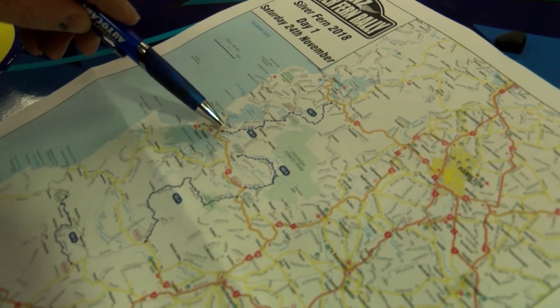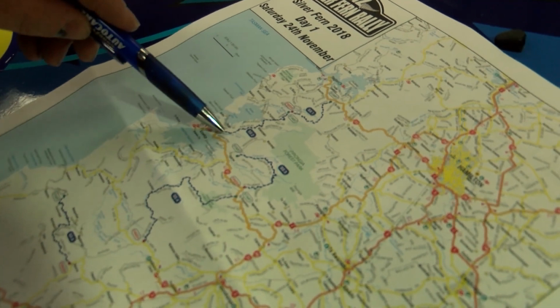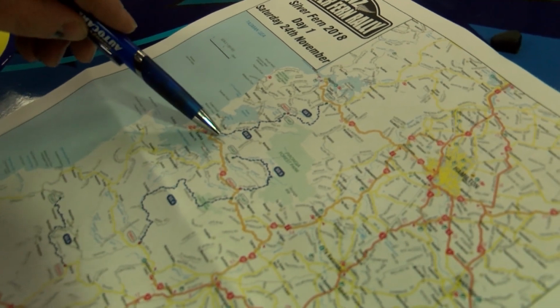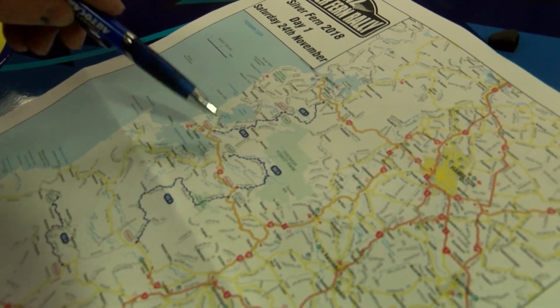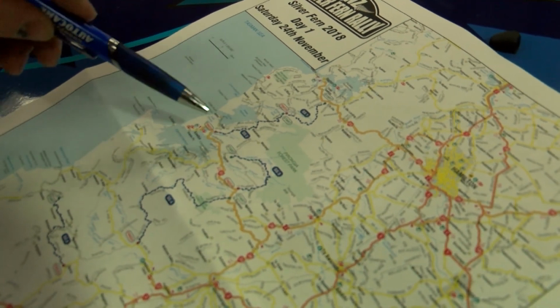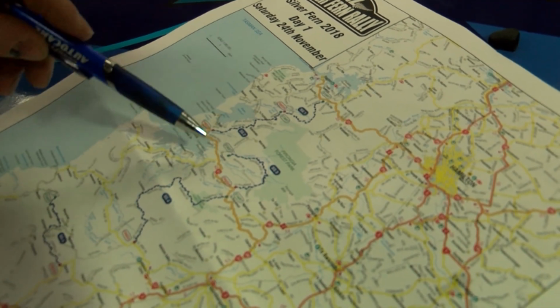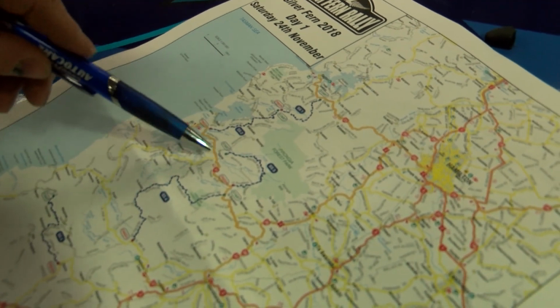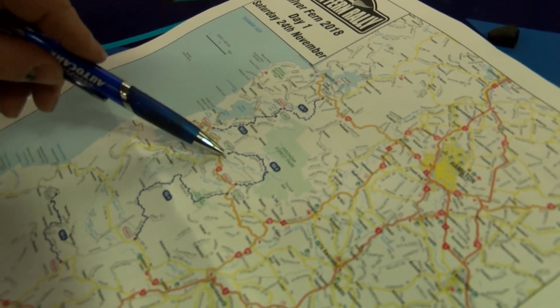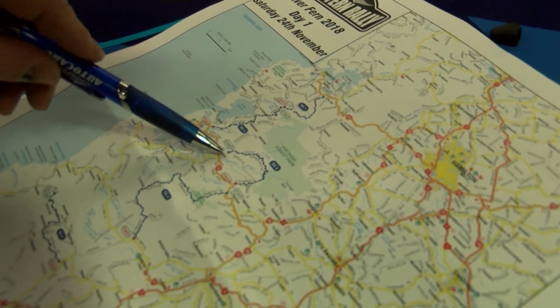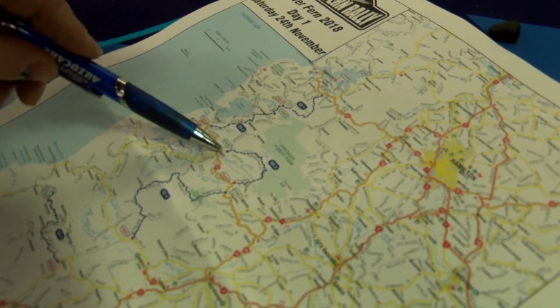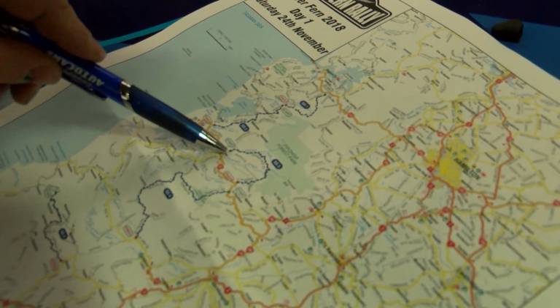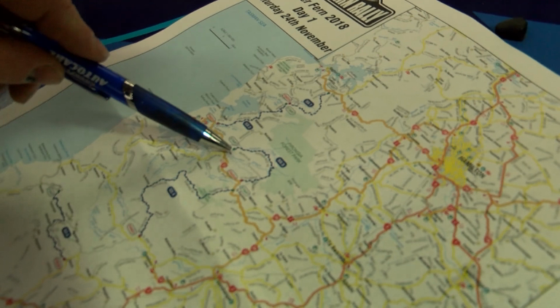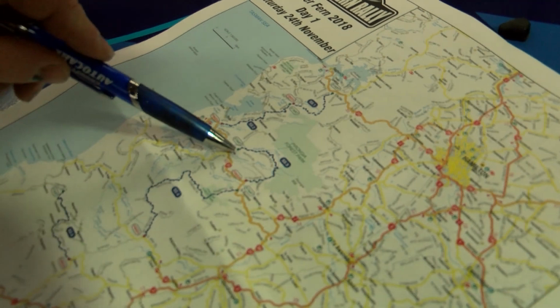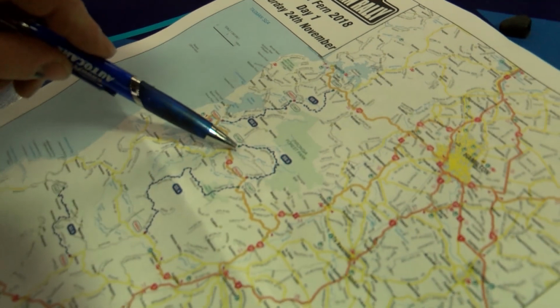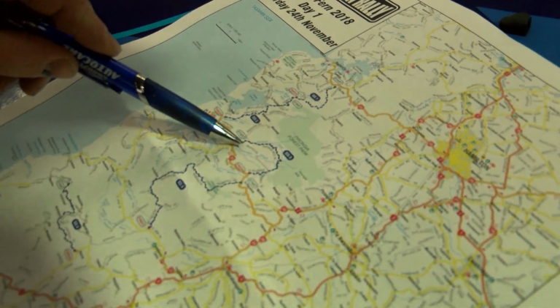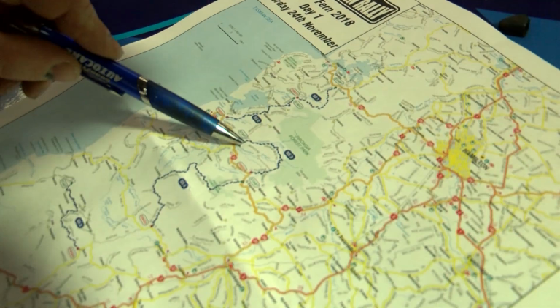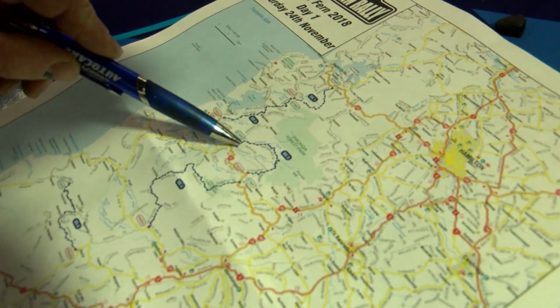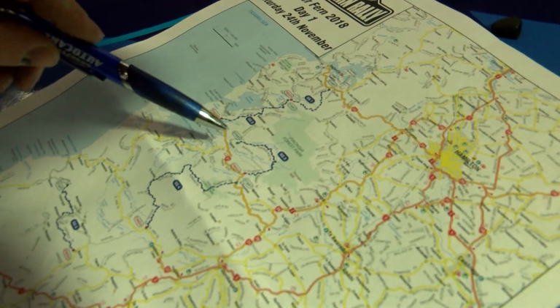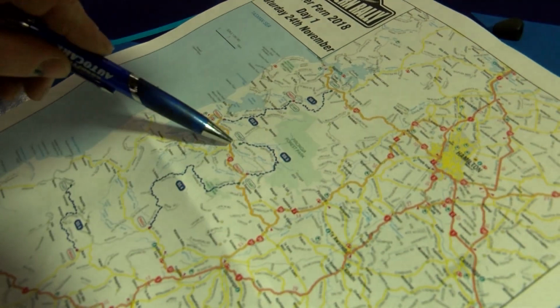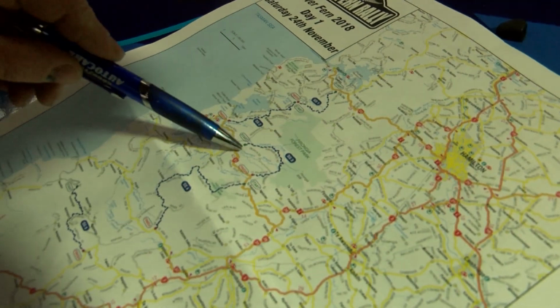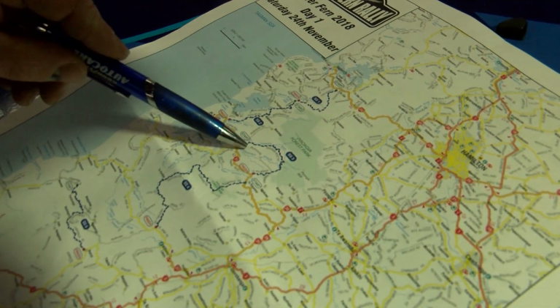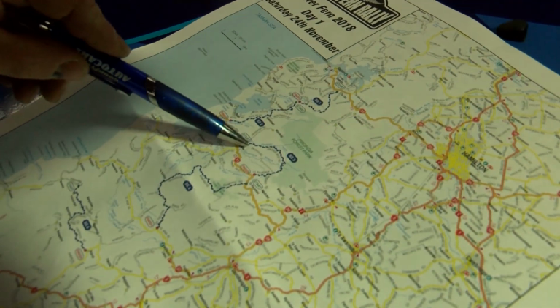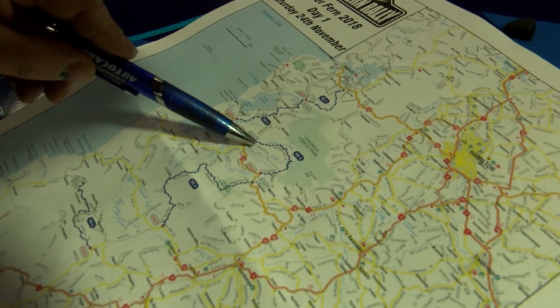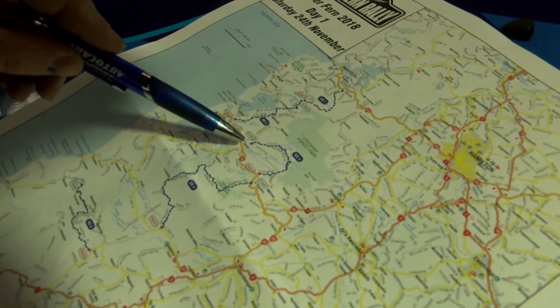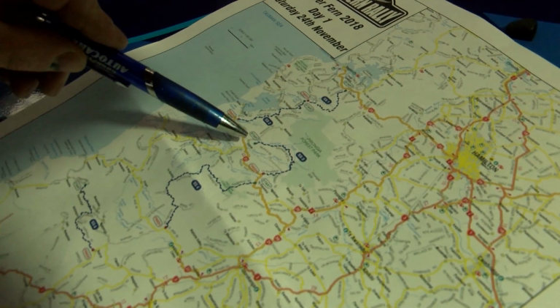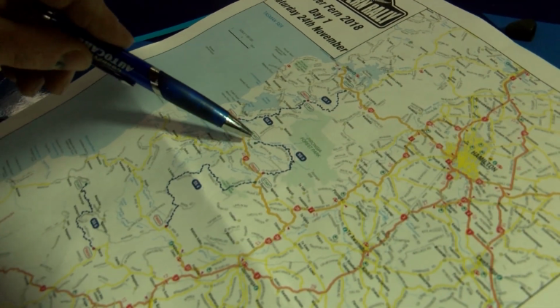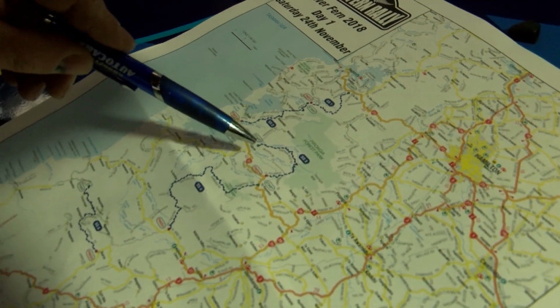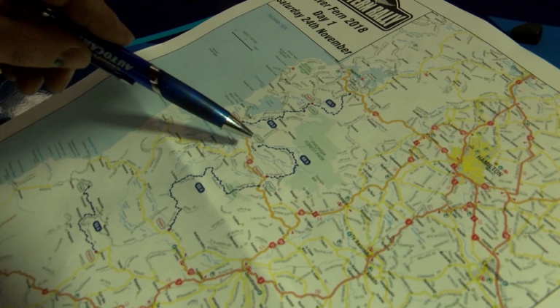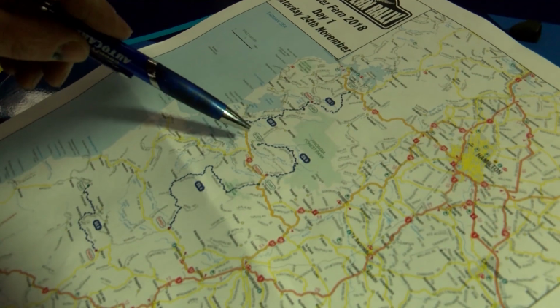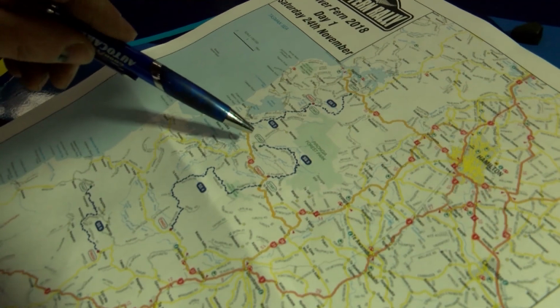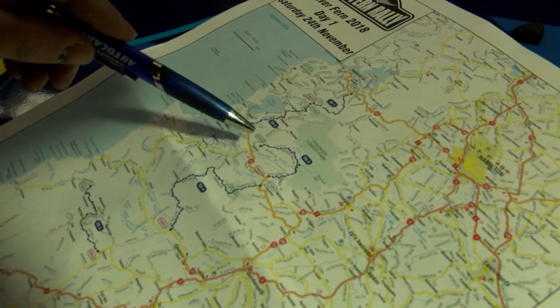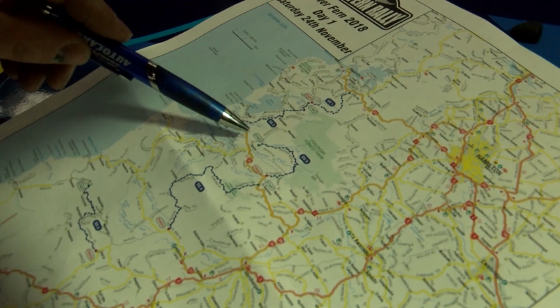After stage two they head to stage three. This stage has got a bit of a mixed surface with some wet slippery tarmac and gravel, so the drivers will have to be on their game.